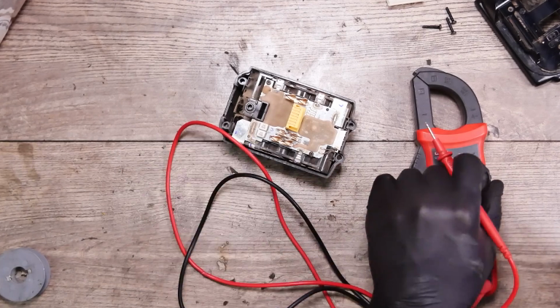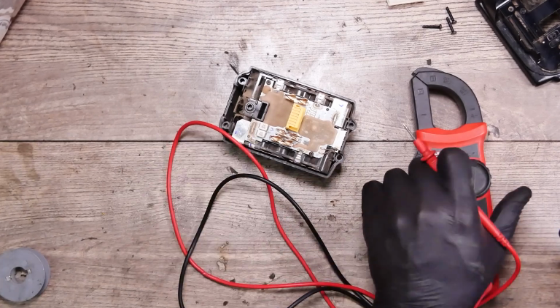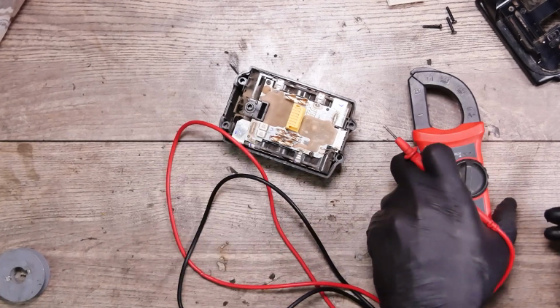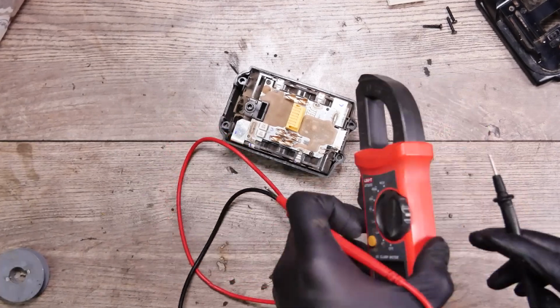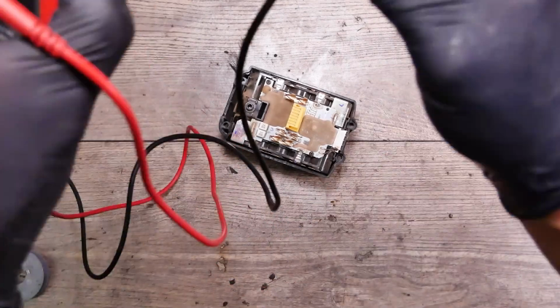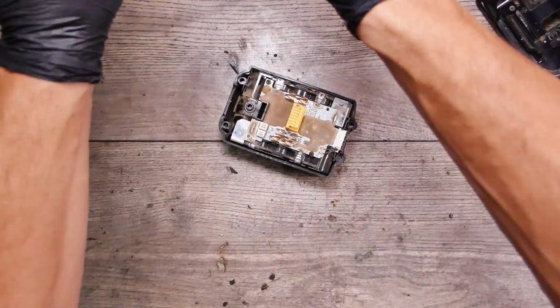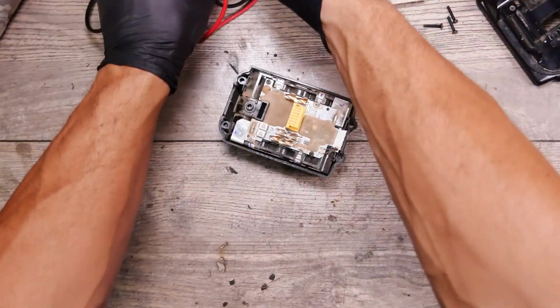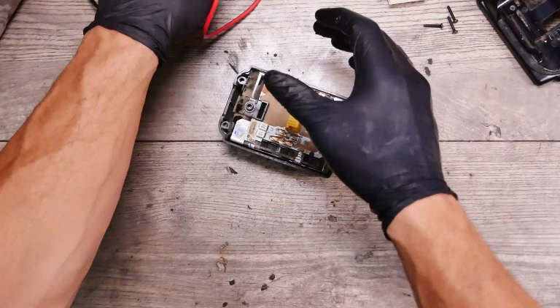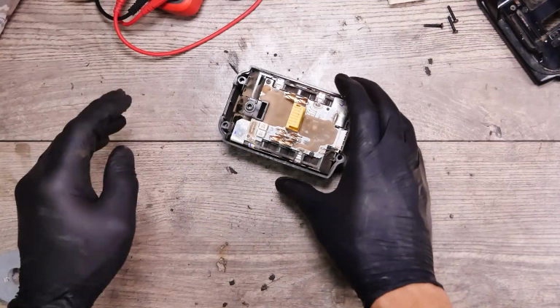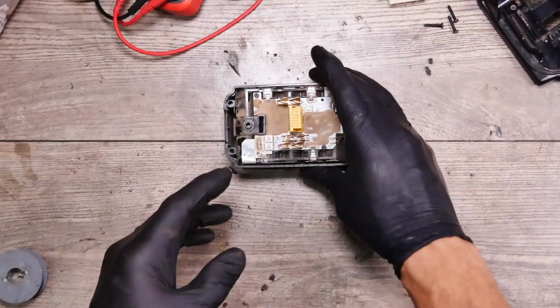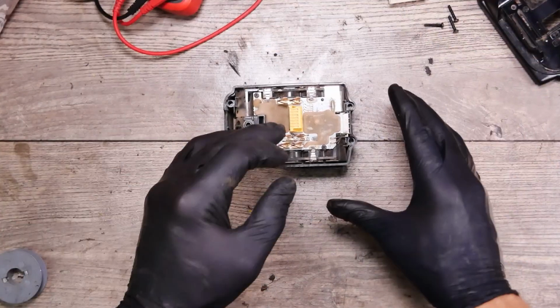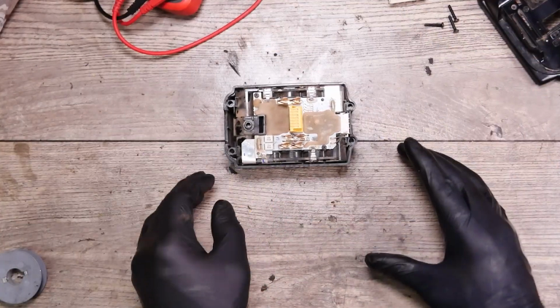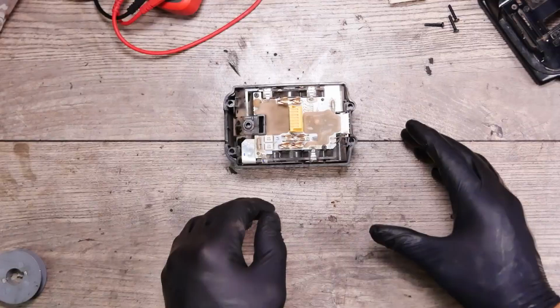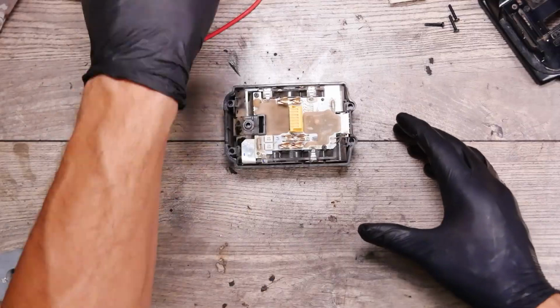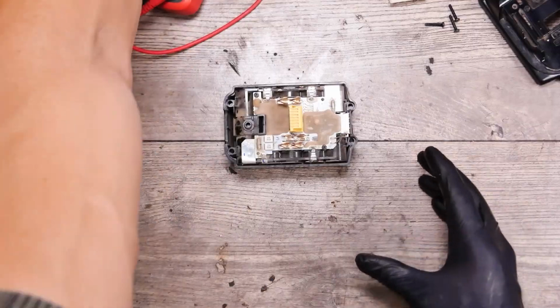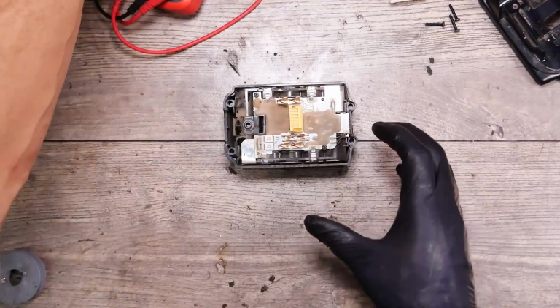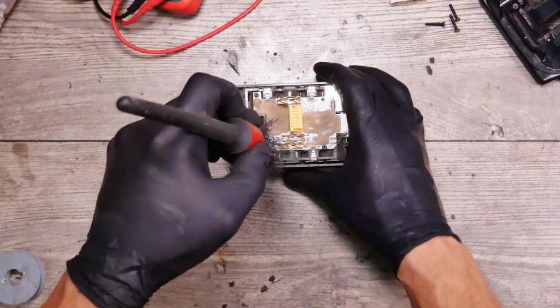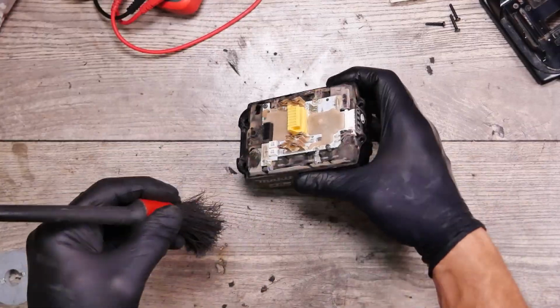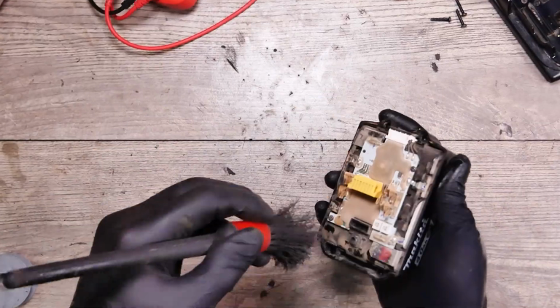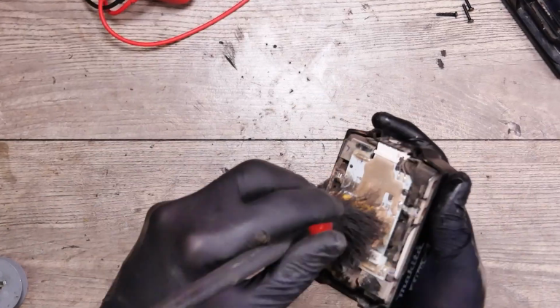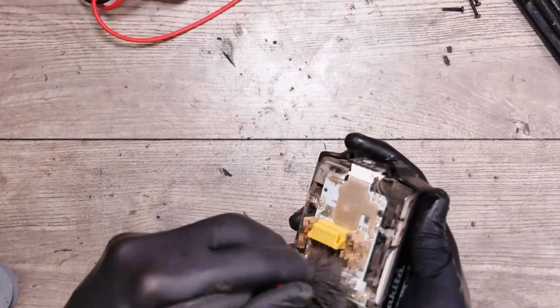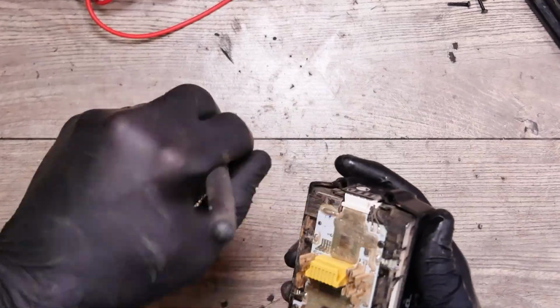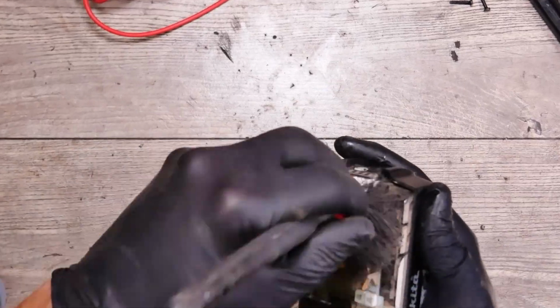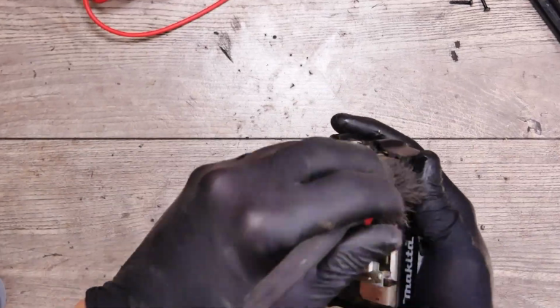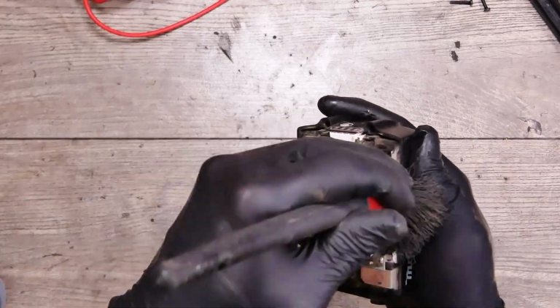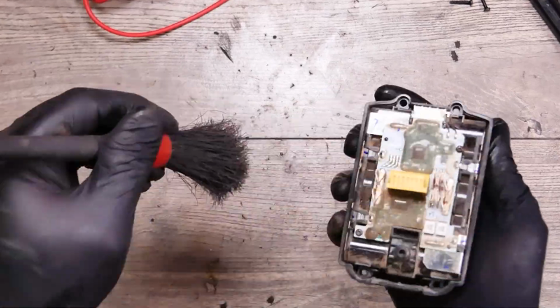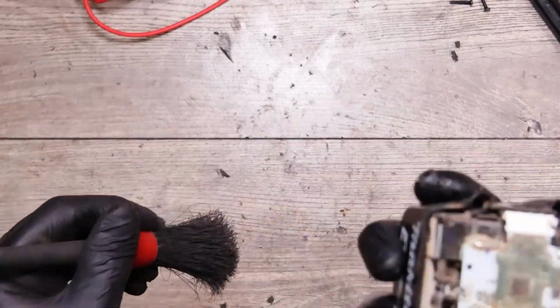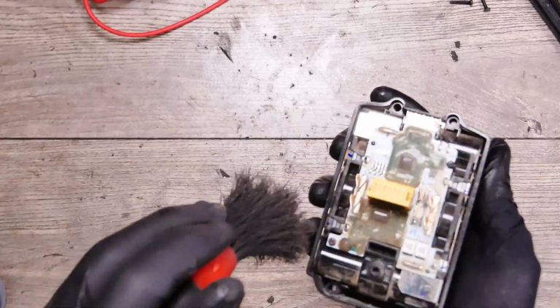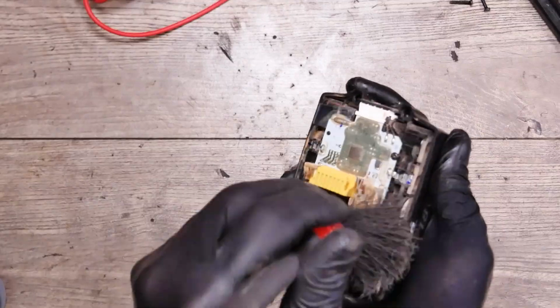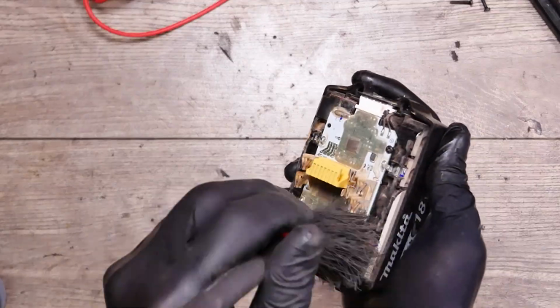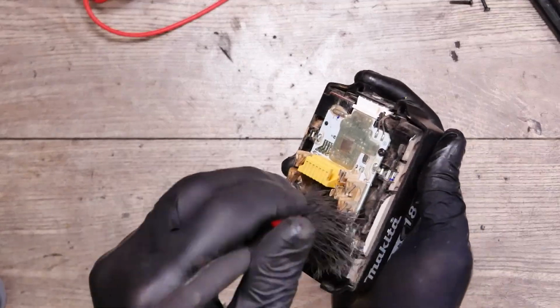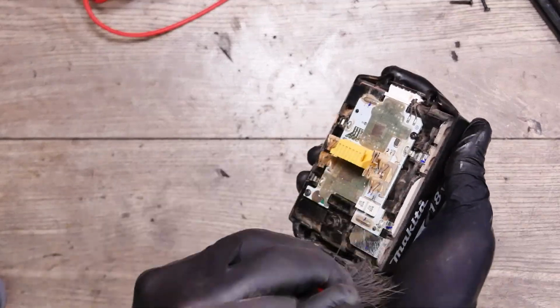The fuses are completely destroyed. Normally I just swap the BMS and that's all, but this time for the video we'll try to unsolder them with the iron.